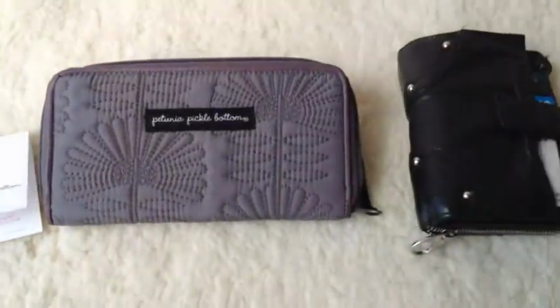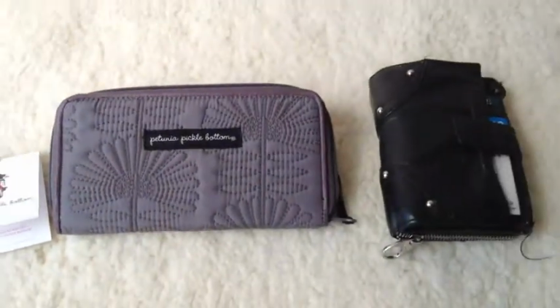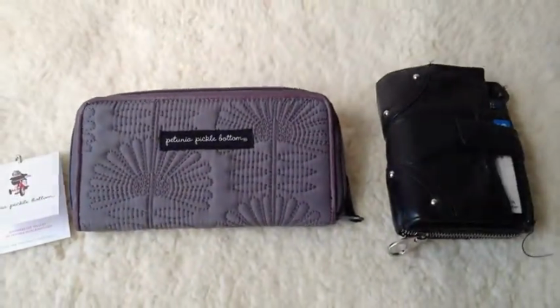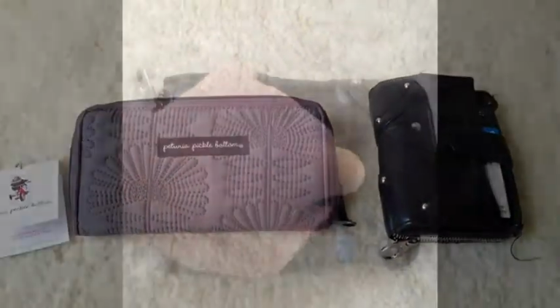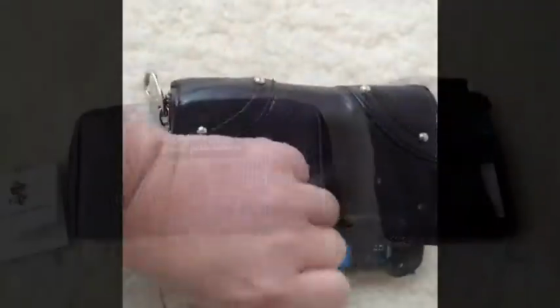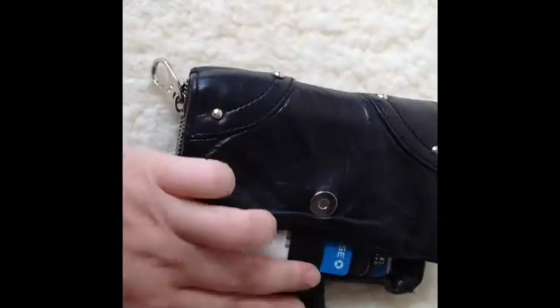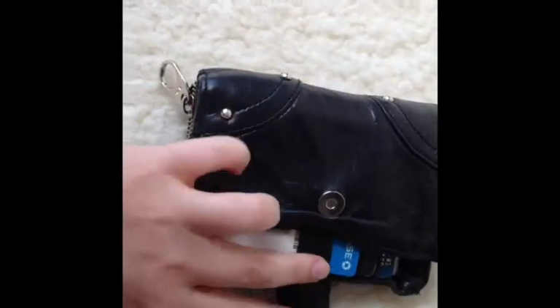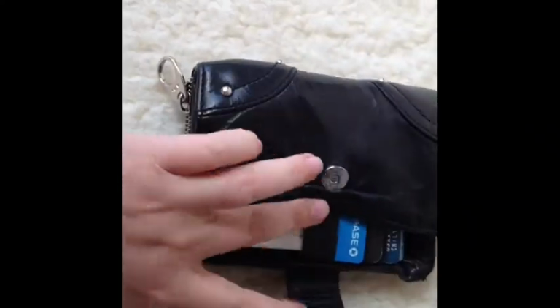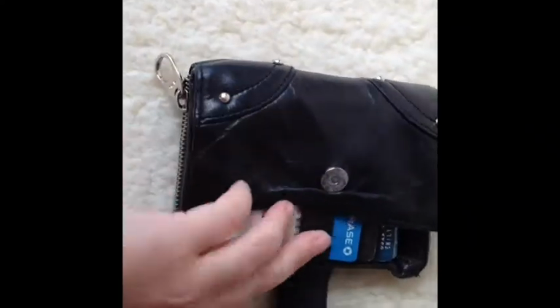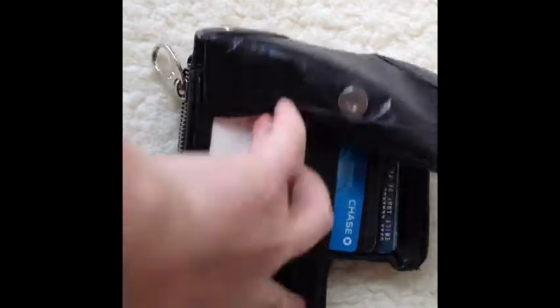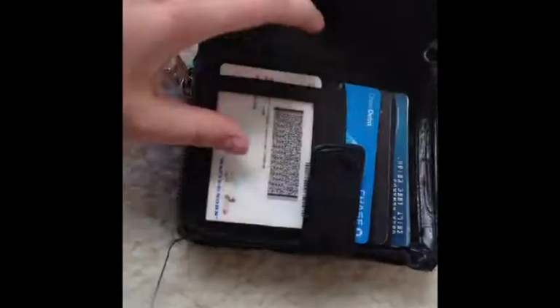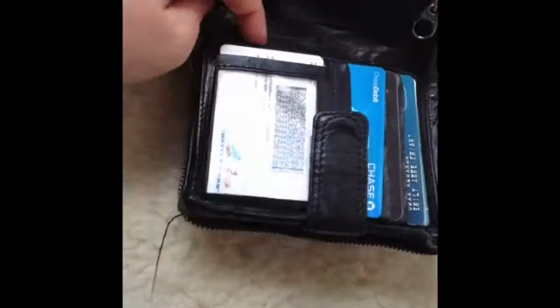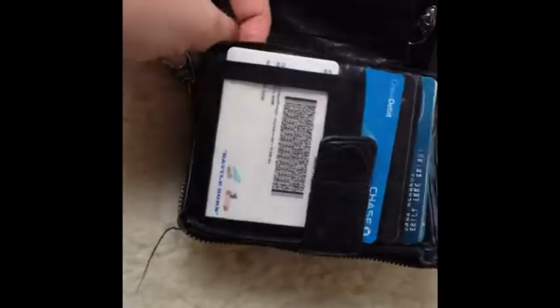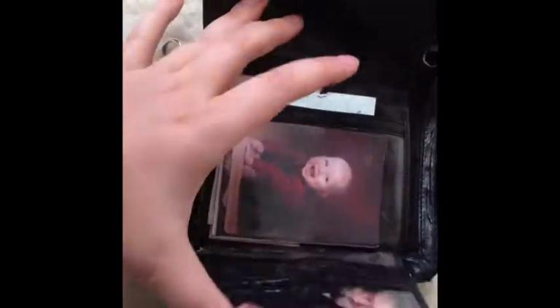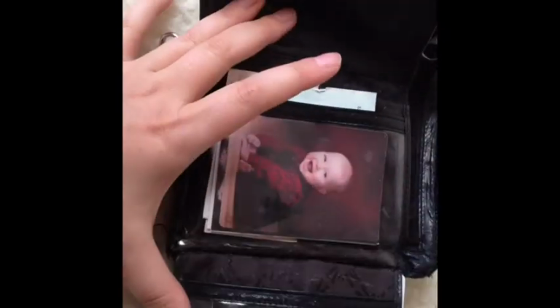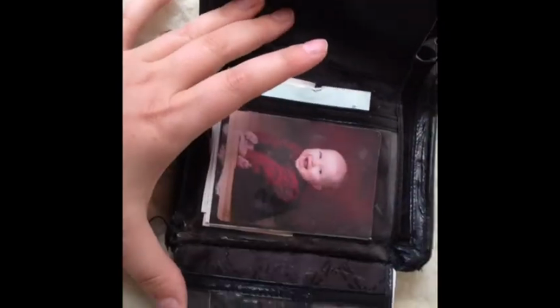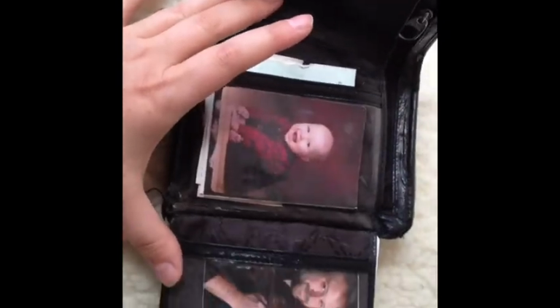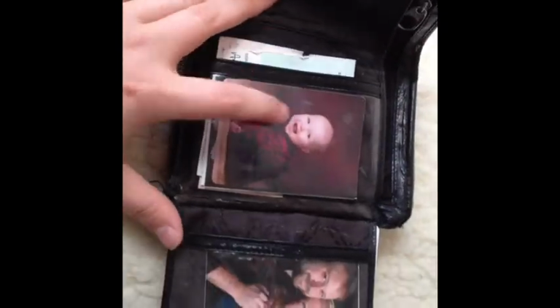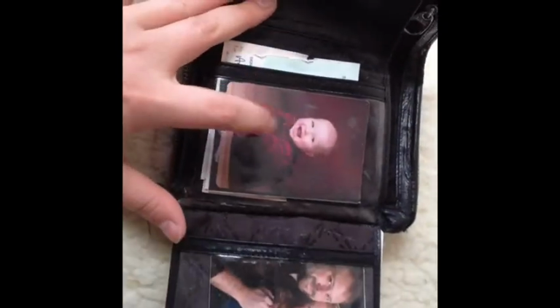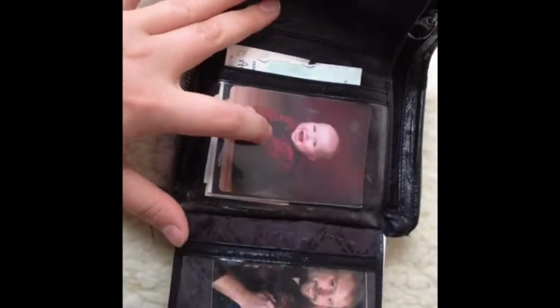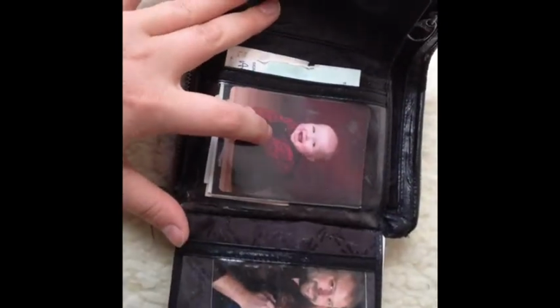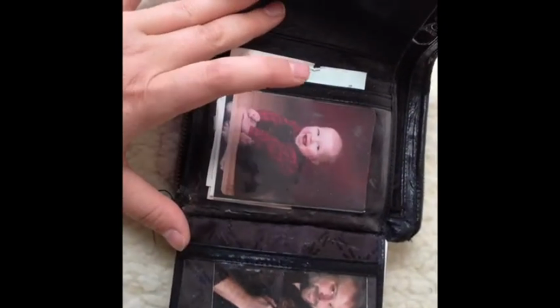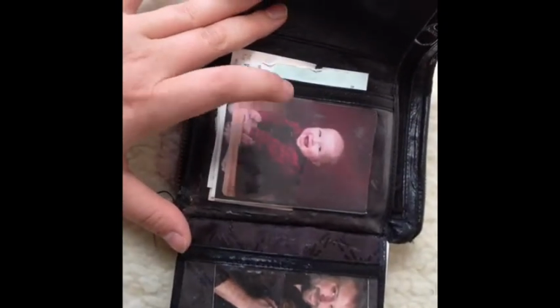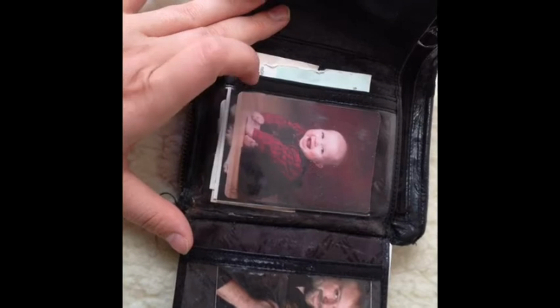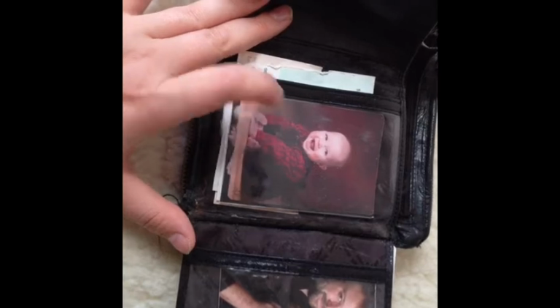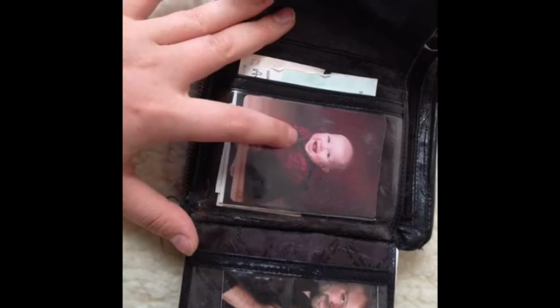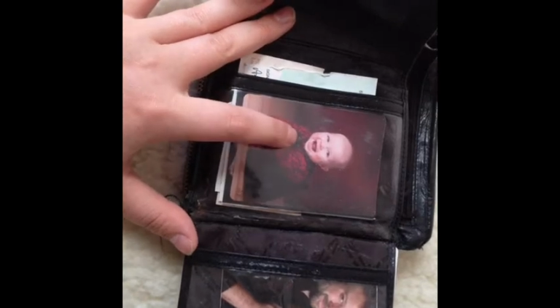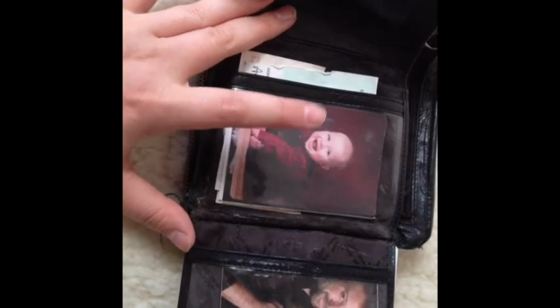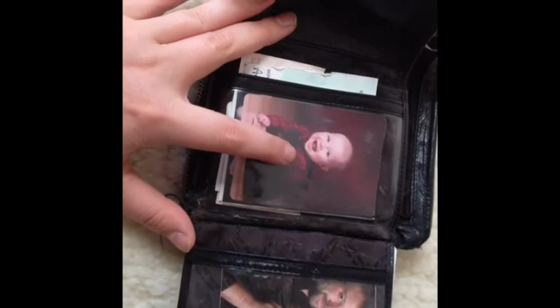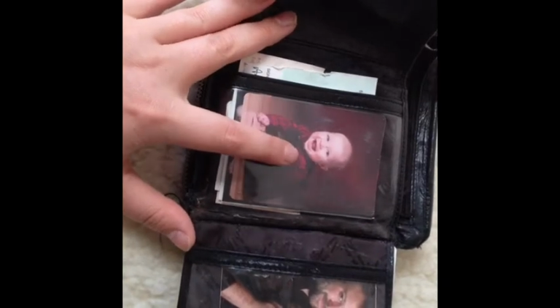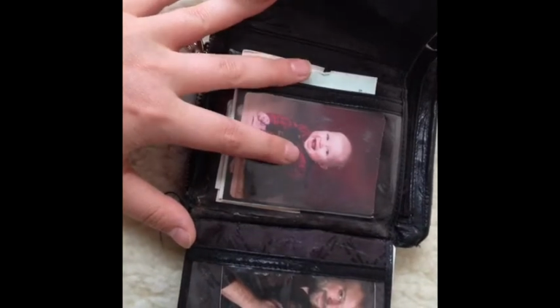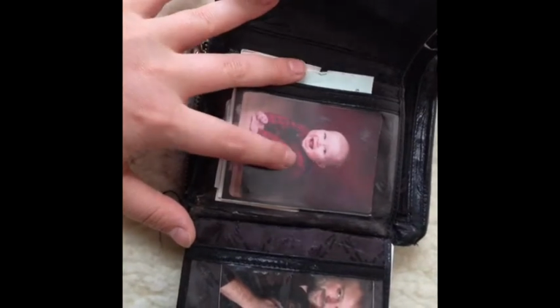Let me show you what it looks like. So this is my old setup. It just had a snap, and it flipped open, and it had like a trifold thing. Baby pictures — so old. Second baby syndrome — I don't even have any pictures of D in here.